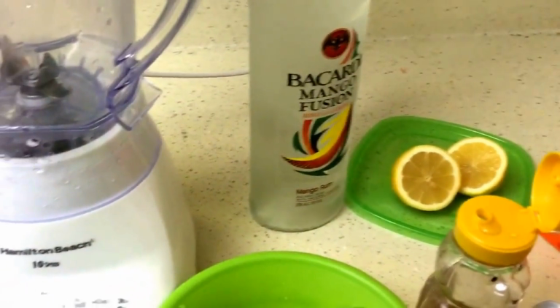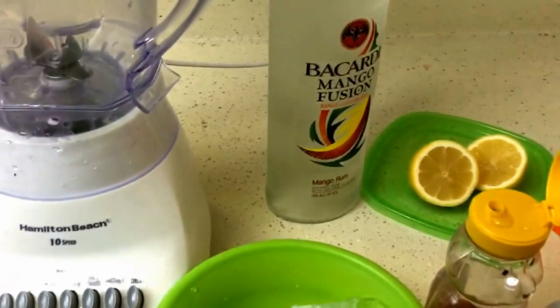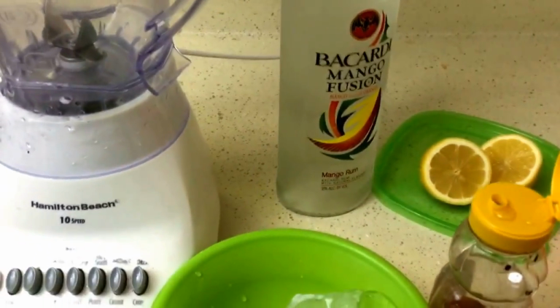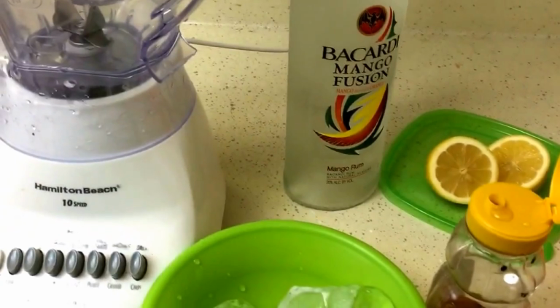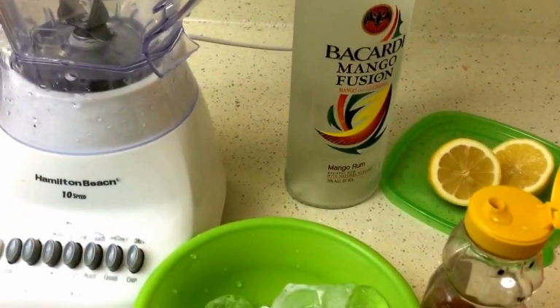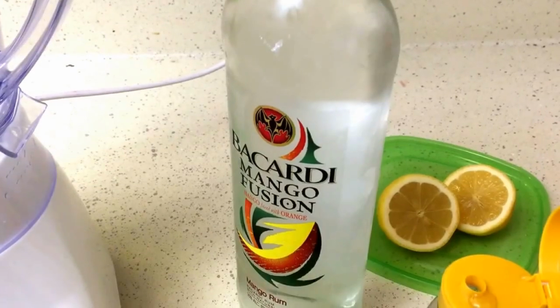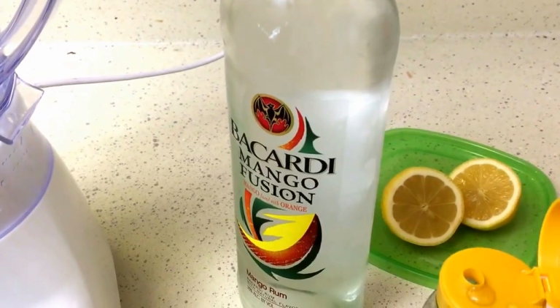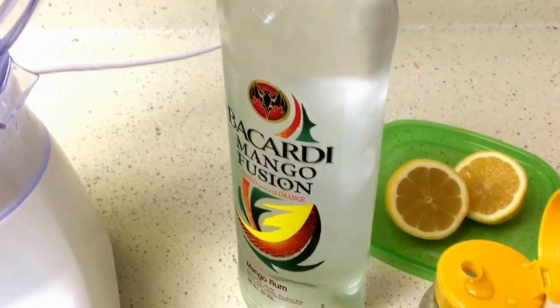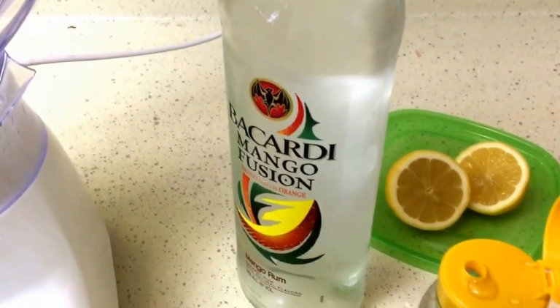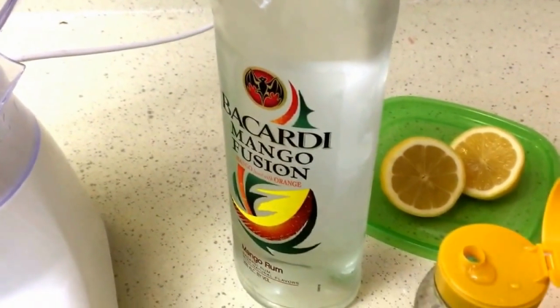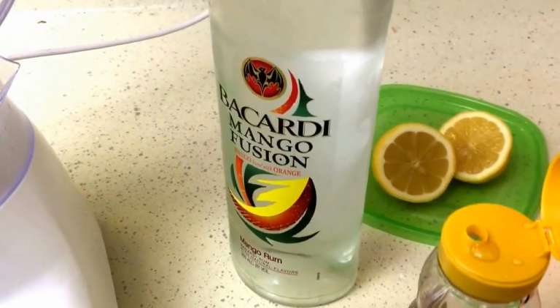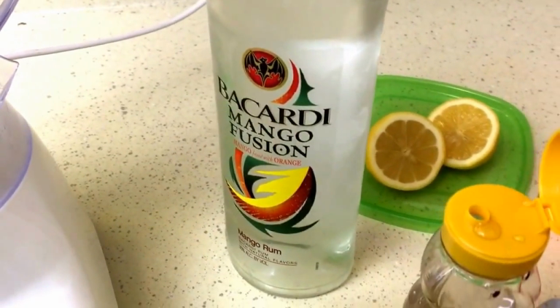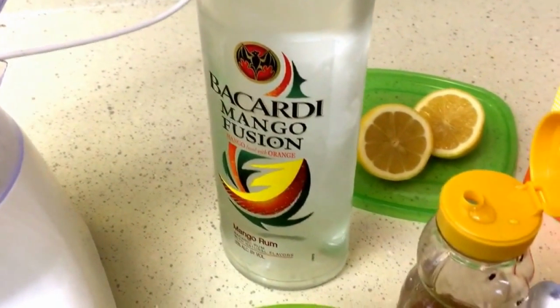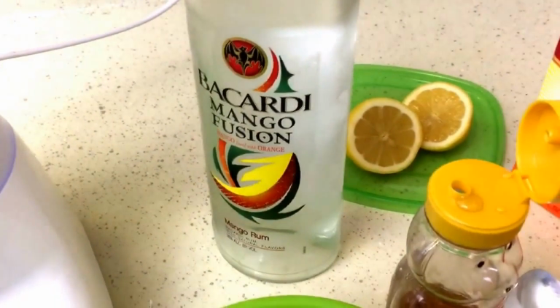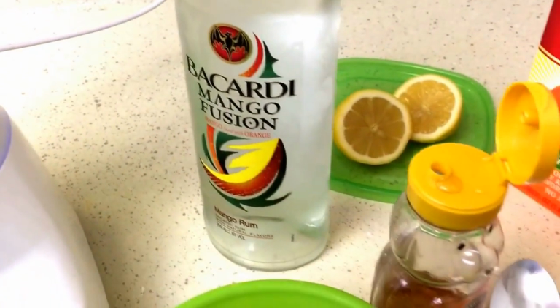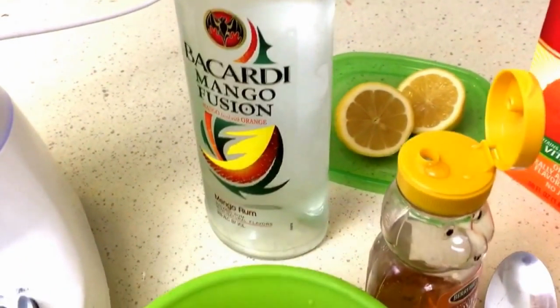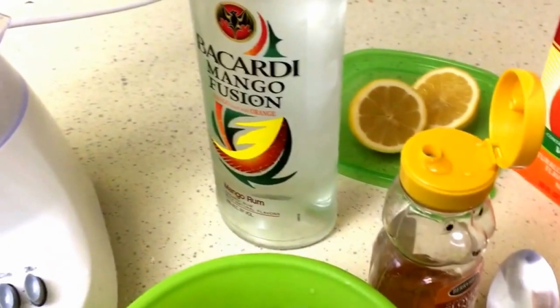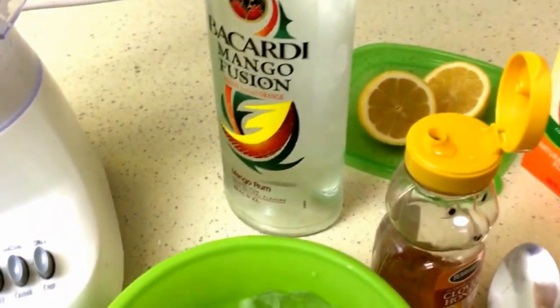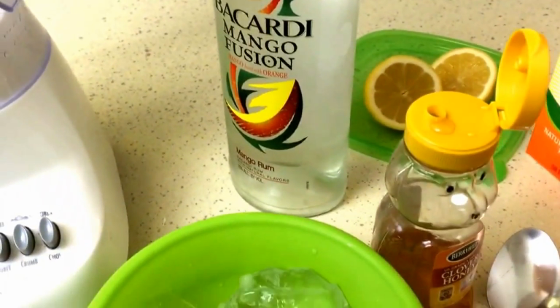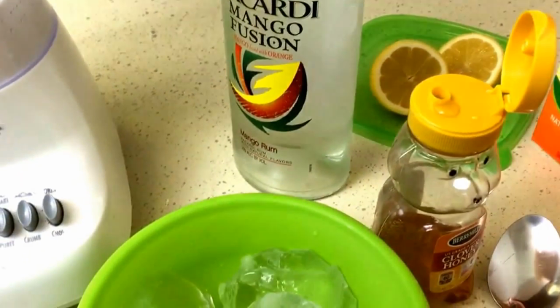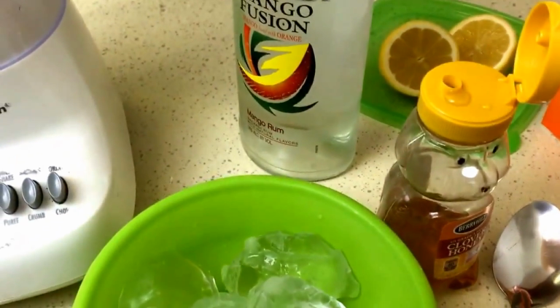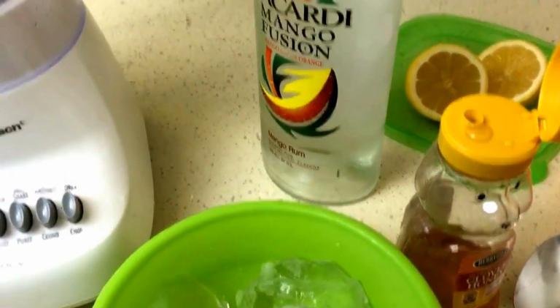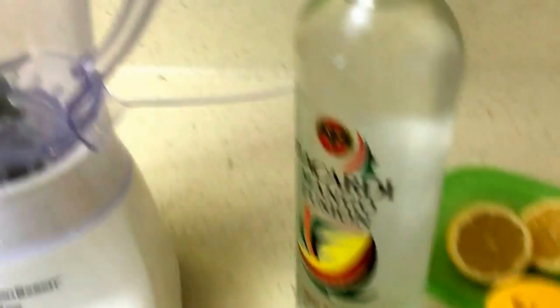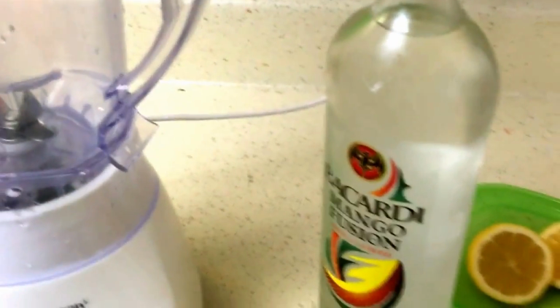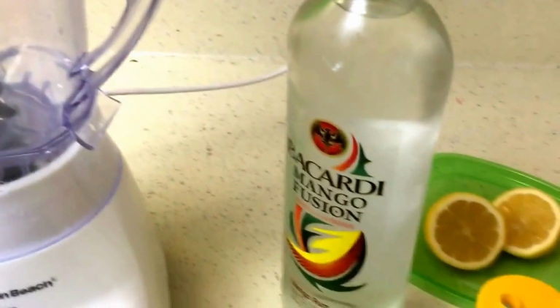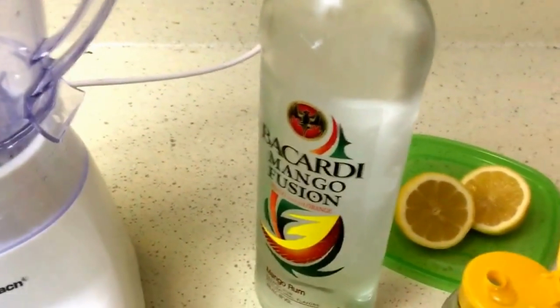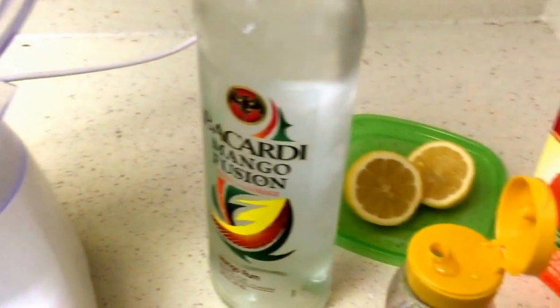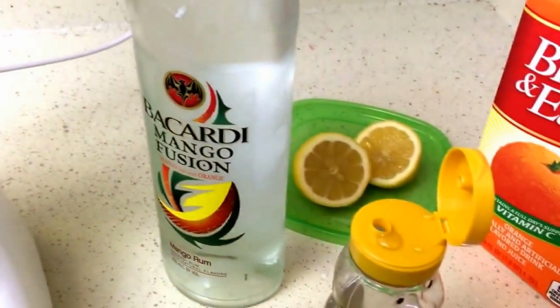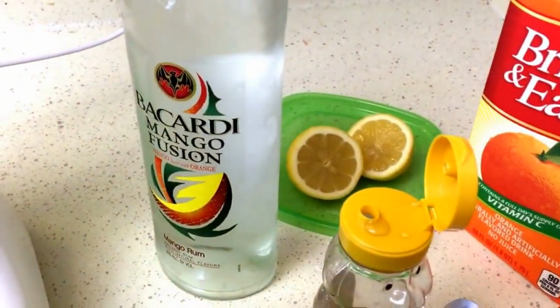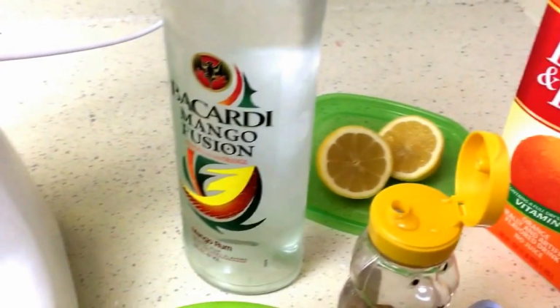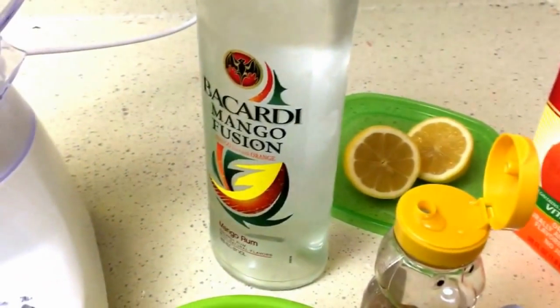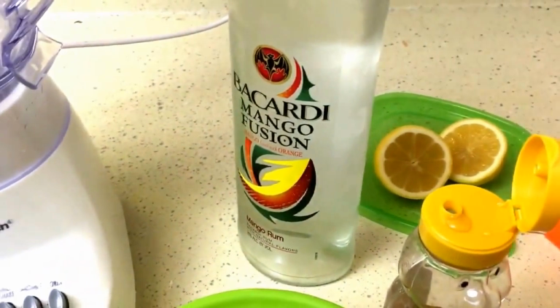Let's get started. The rum I'm using is the Bacardi Mango Fusion, but you can use whatever rum you have on hand. And everything's cold — make sure your juice, your ice, everything's super cold.